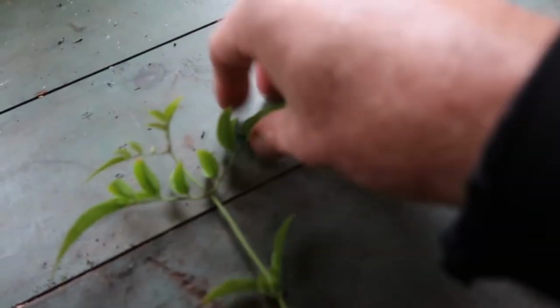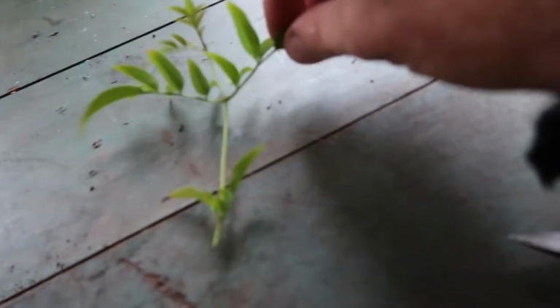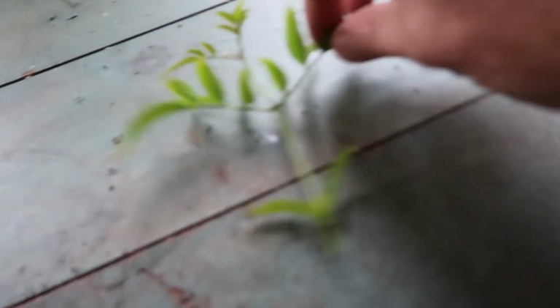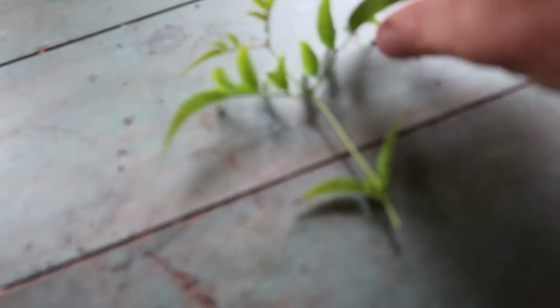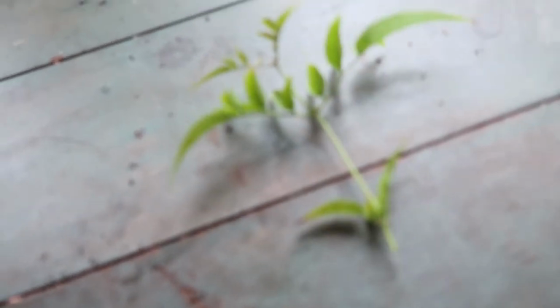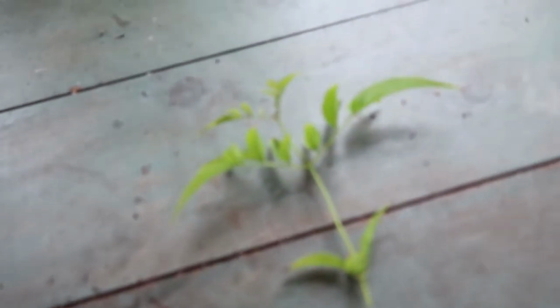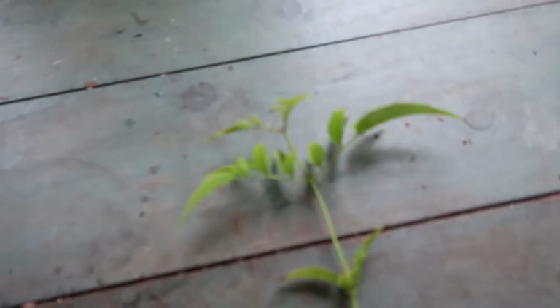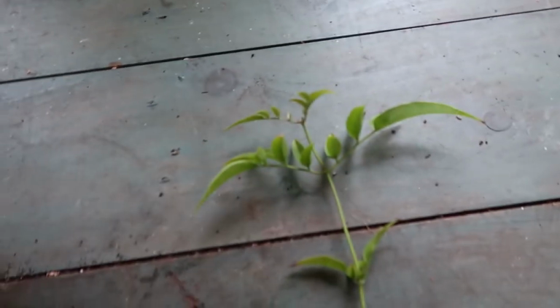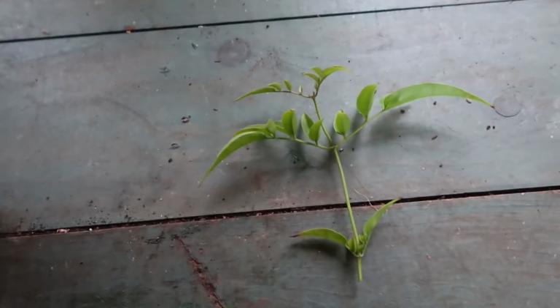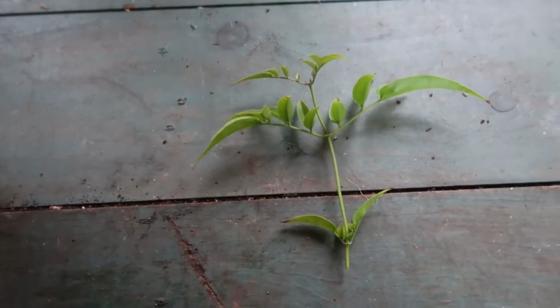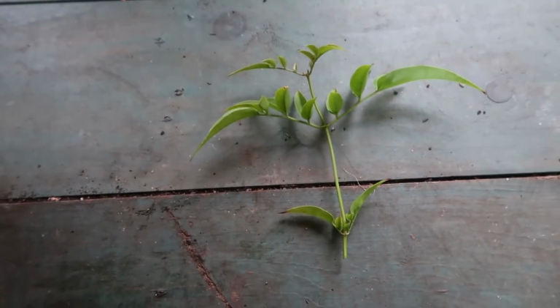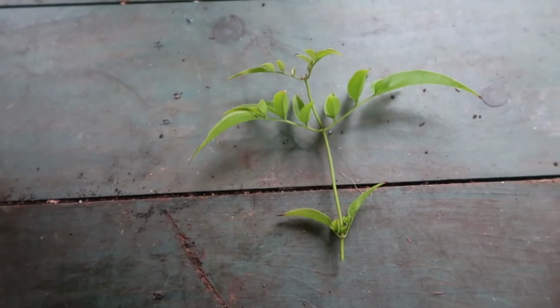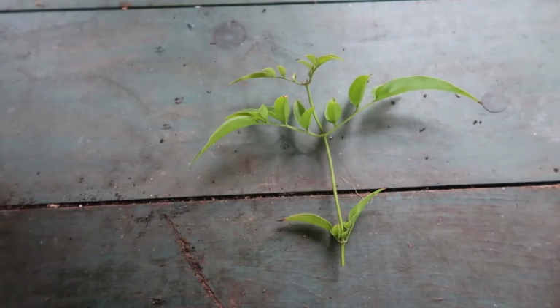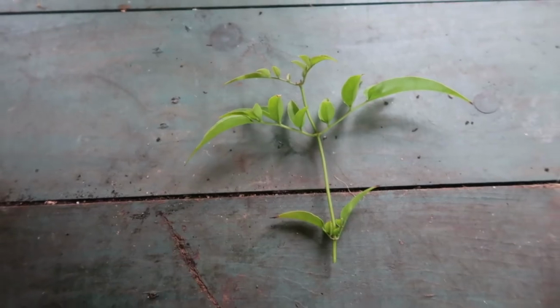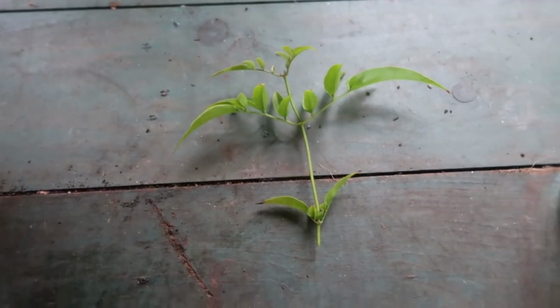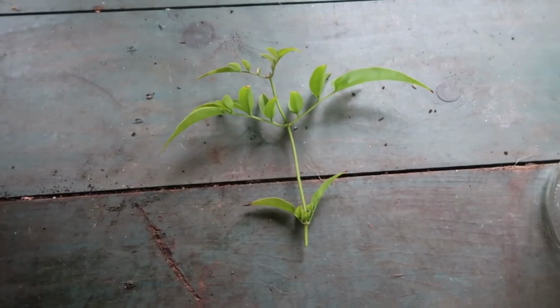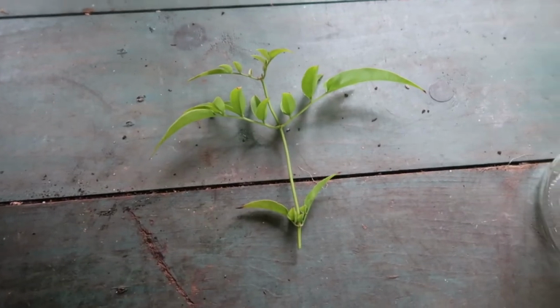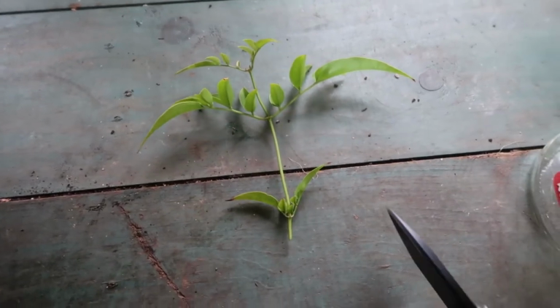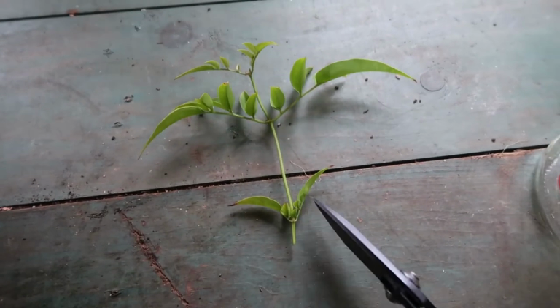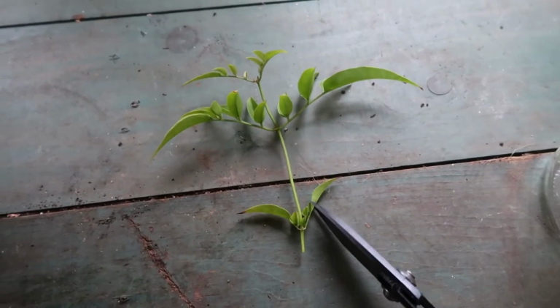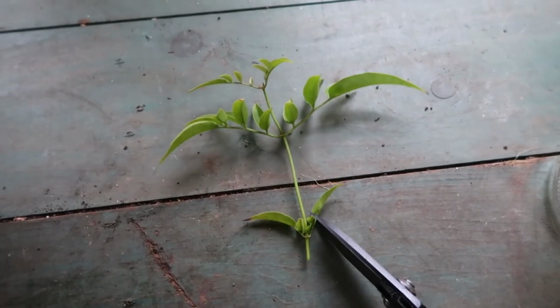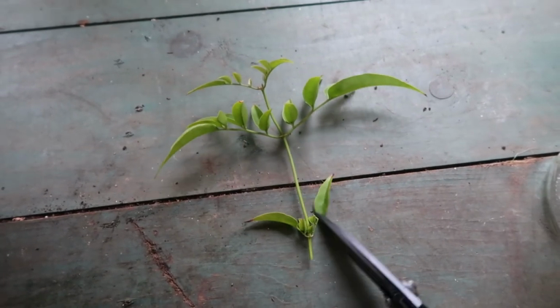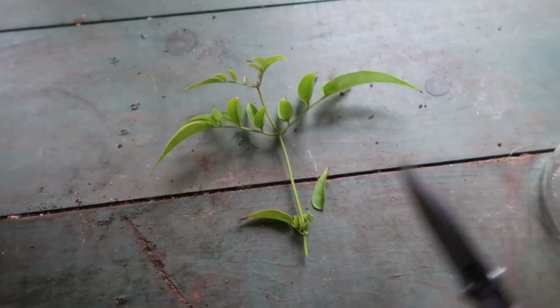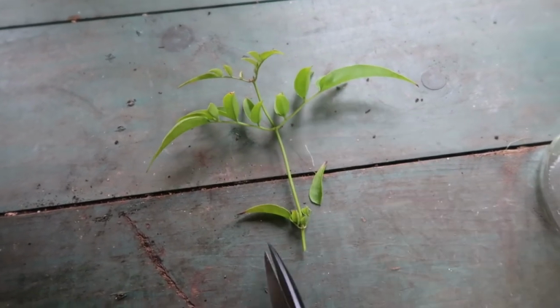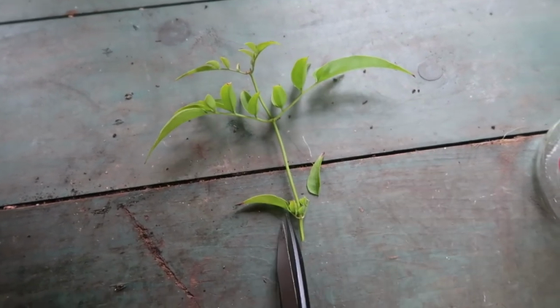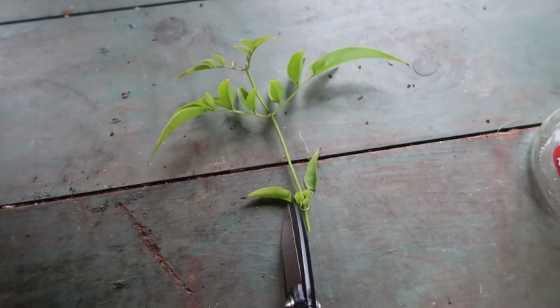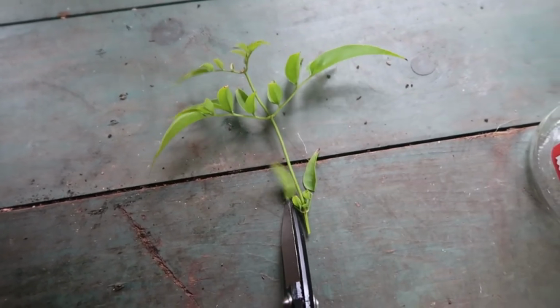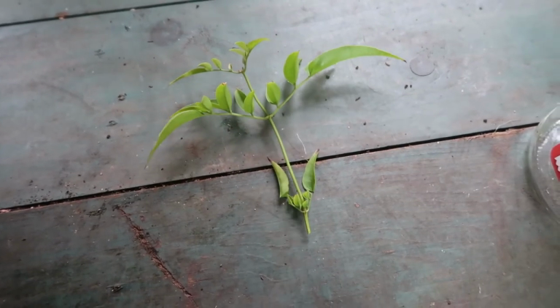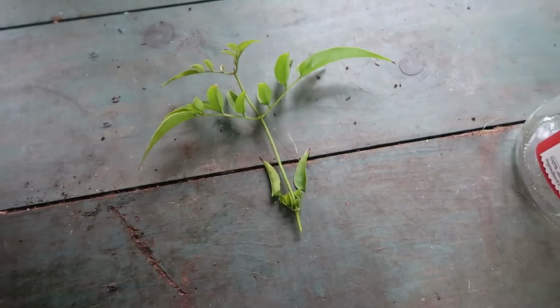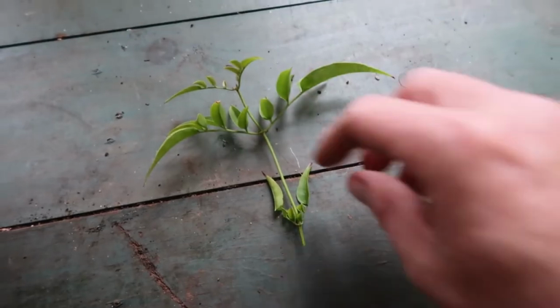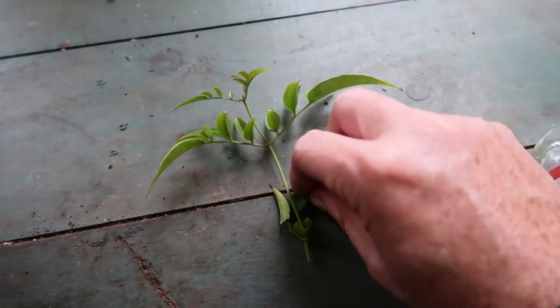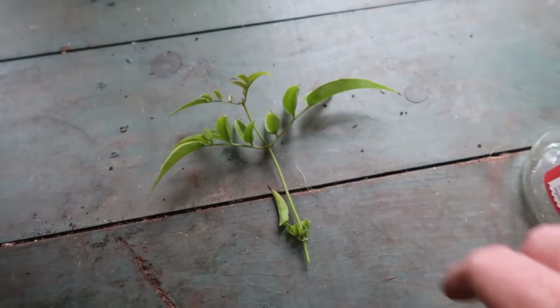Find a fresh healthy looking stem to cut. Cut just below a leaf node — this is where the leaves connect to the stem.